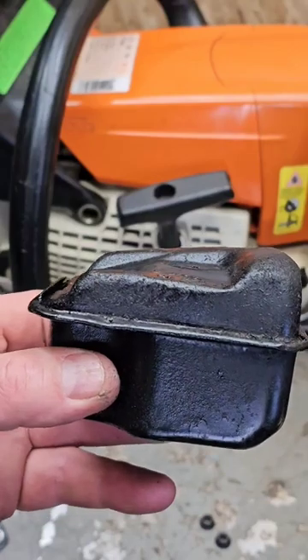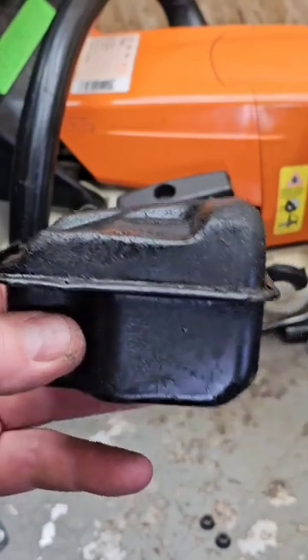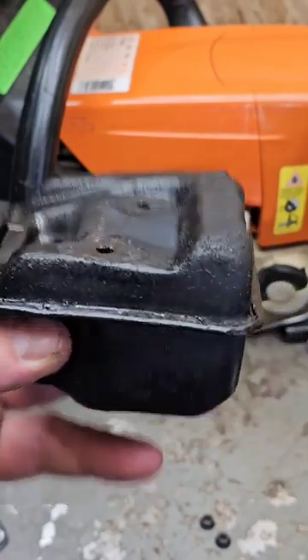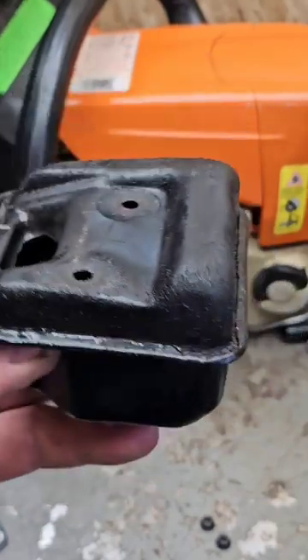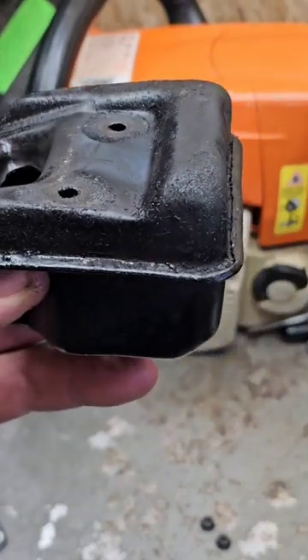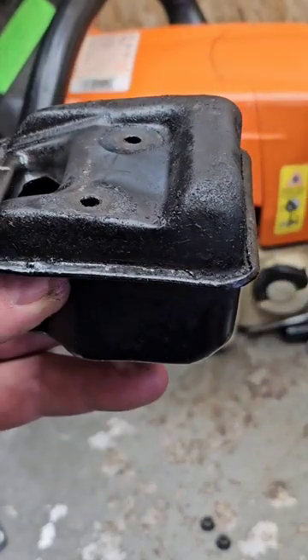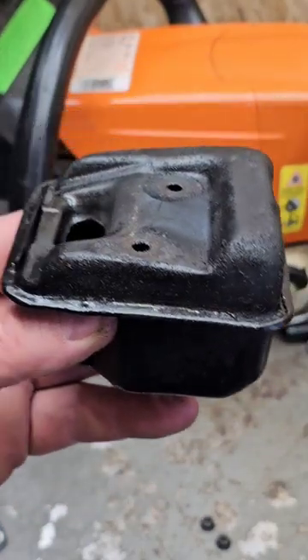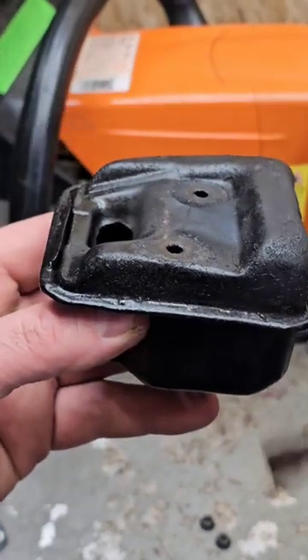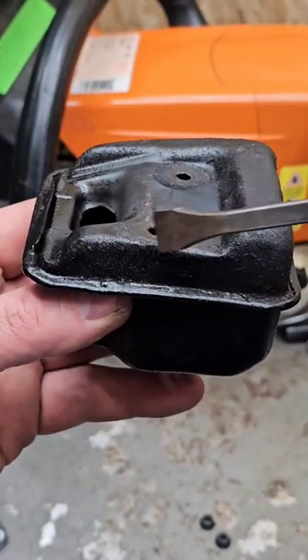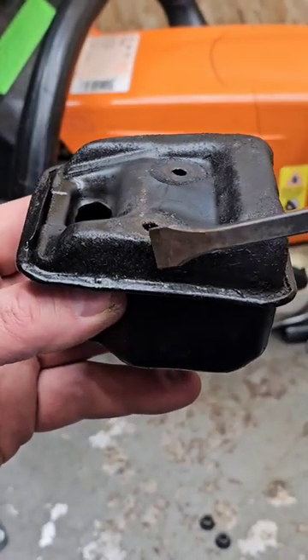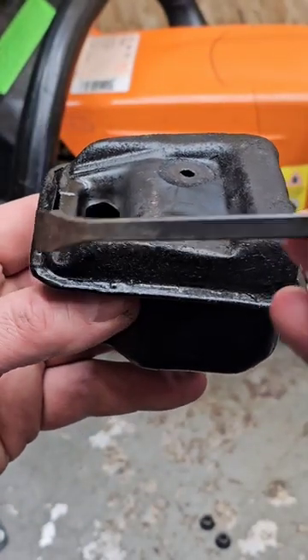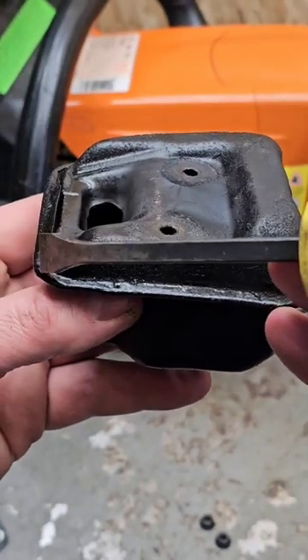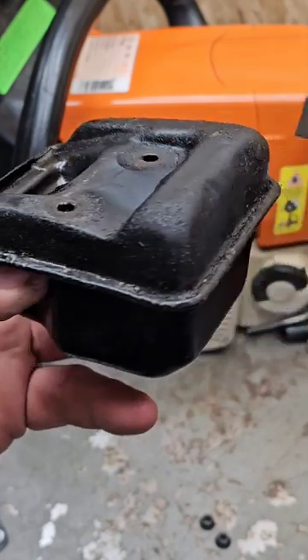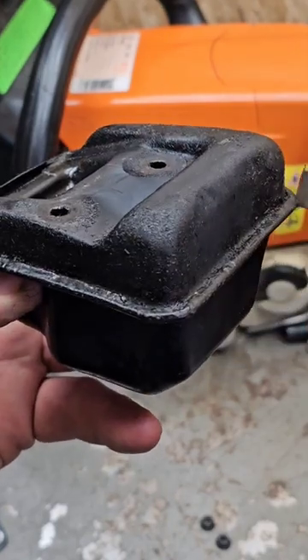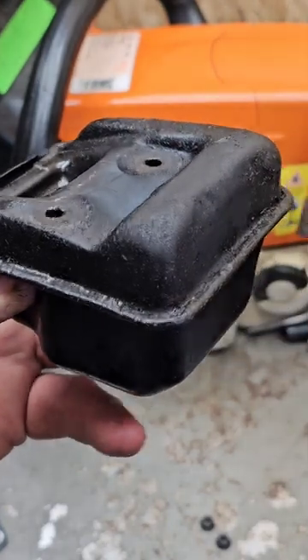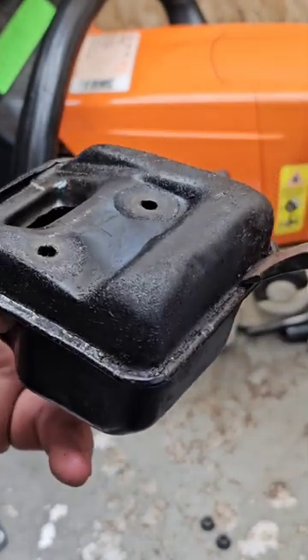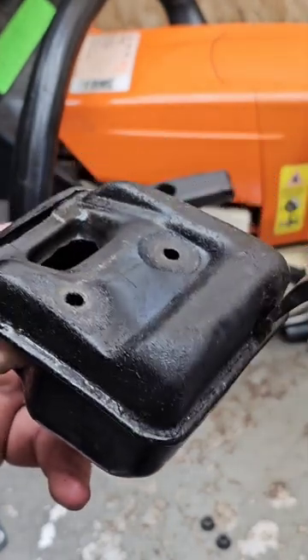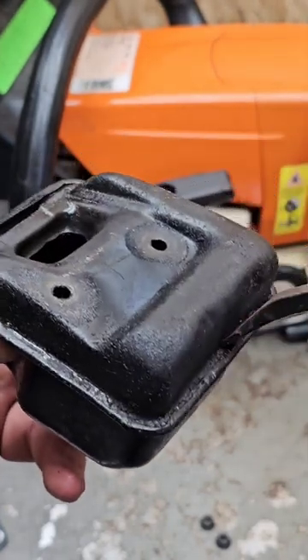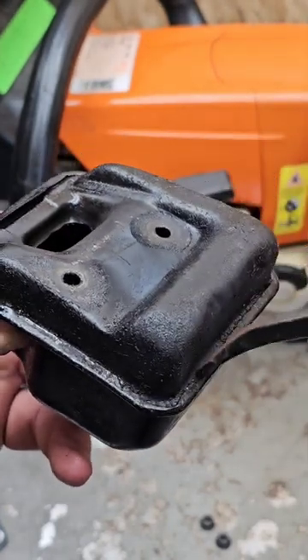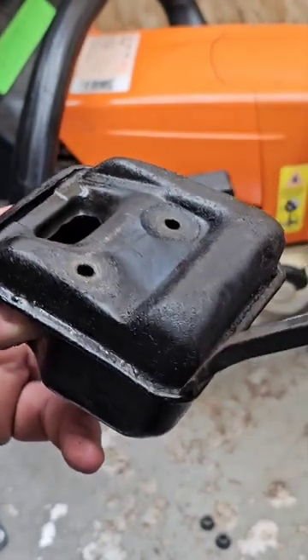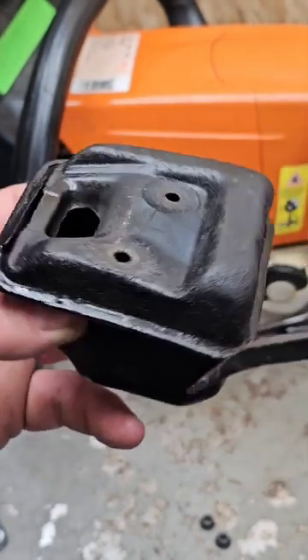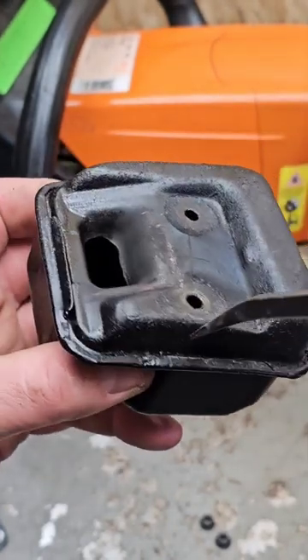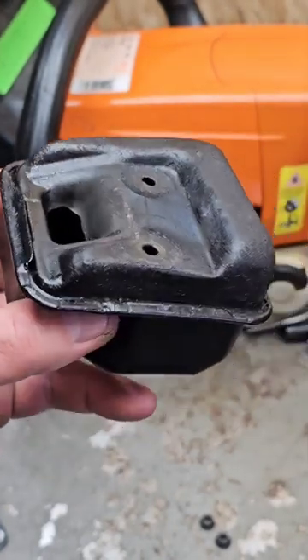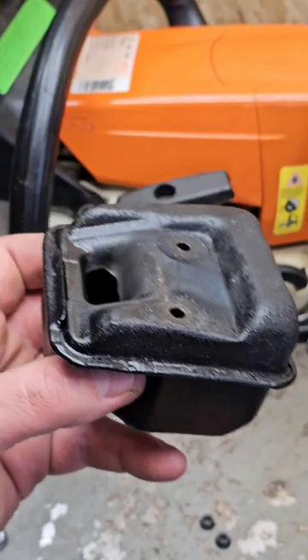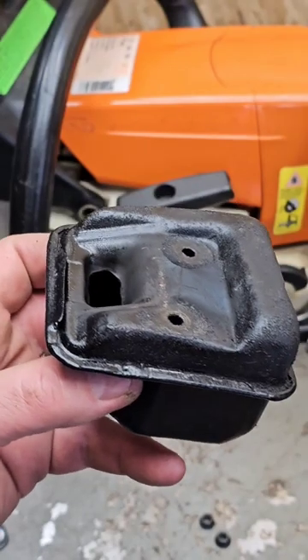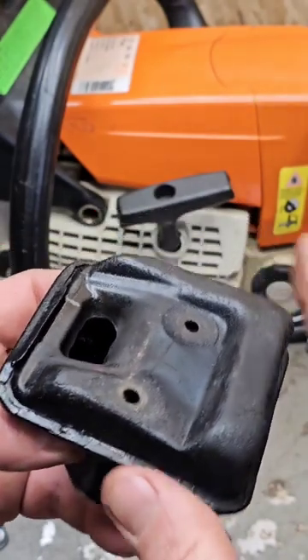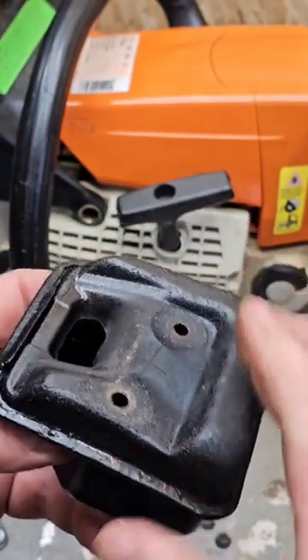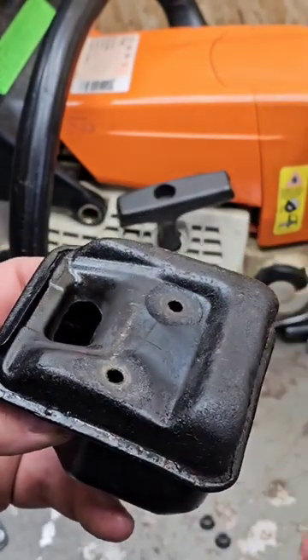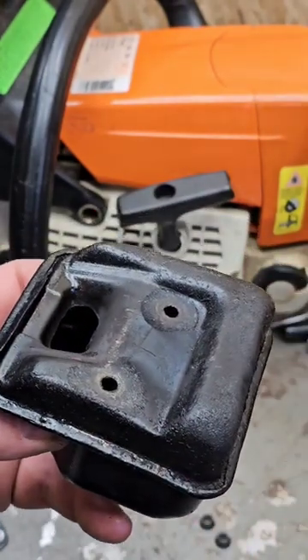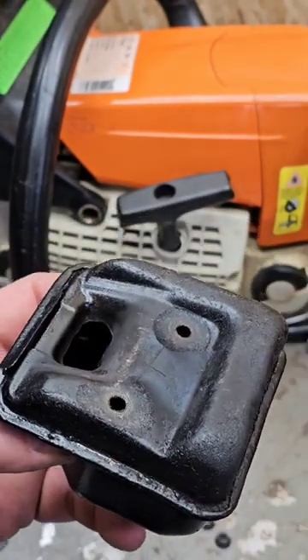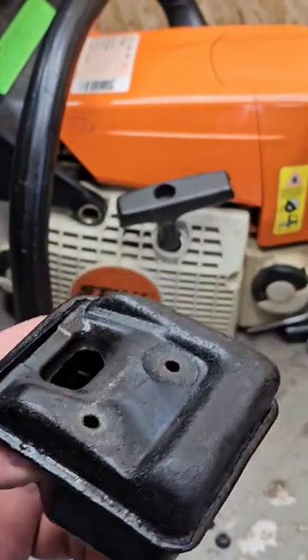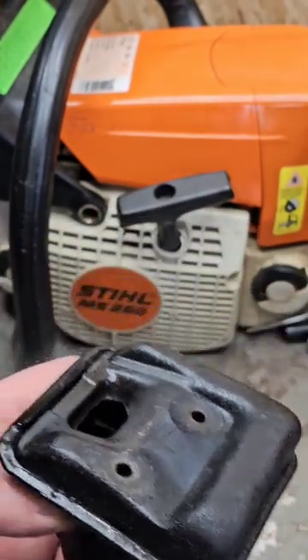For this muffler mod, I gently clamped the muffler in the vise. I took this pry bar from this corner to here and gently rolled that crimped edge over. I pulled the top cover off and the baffle.